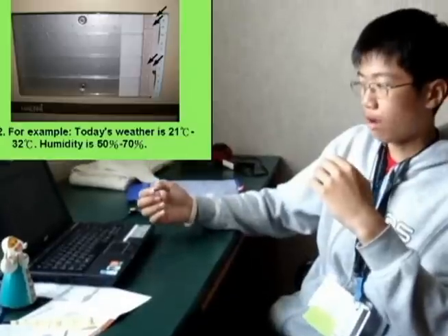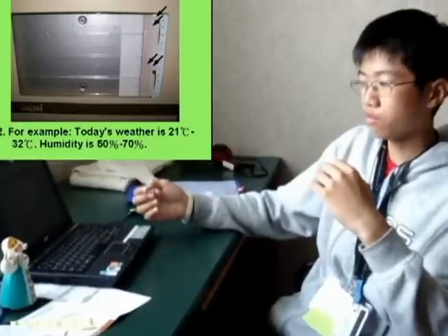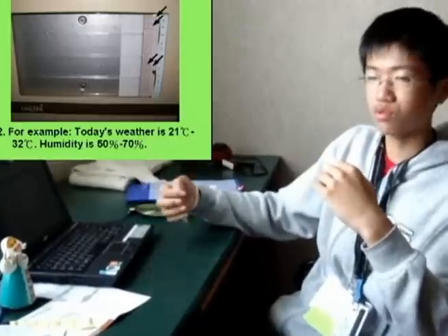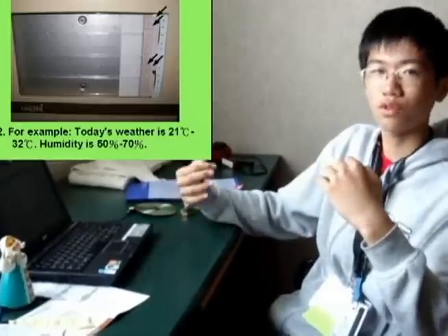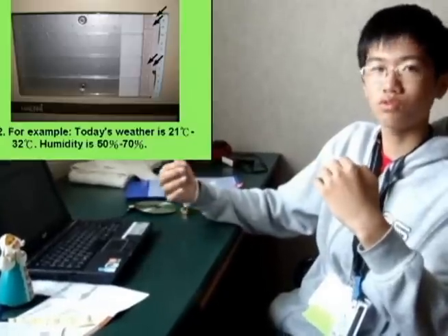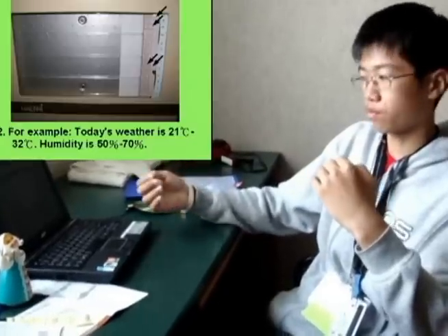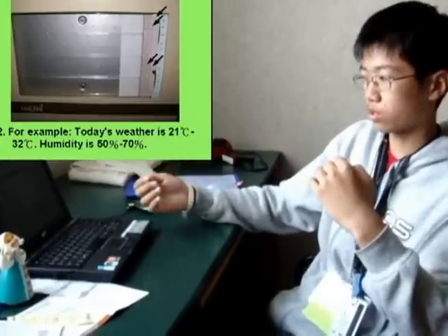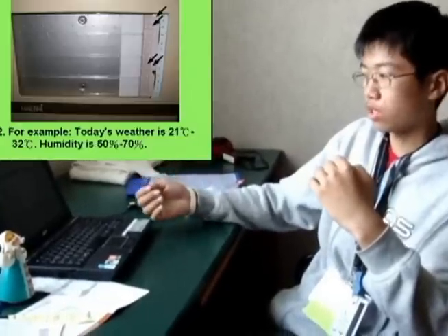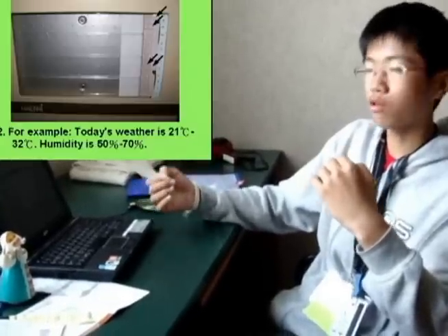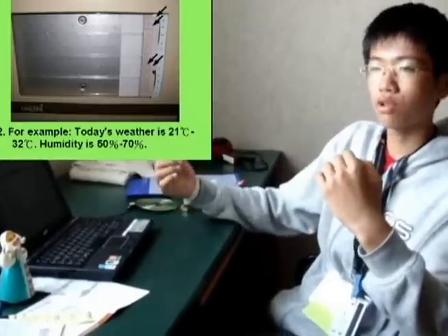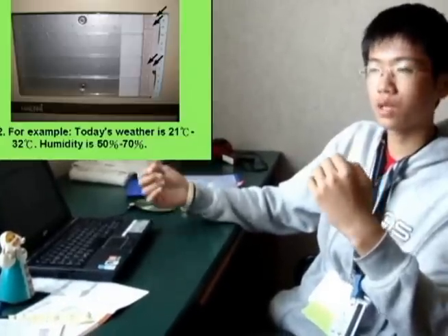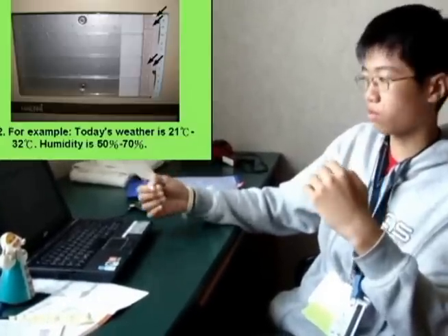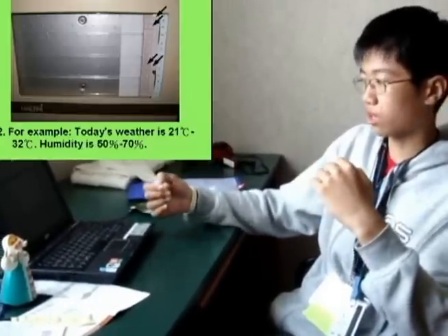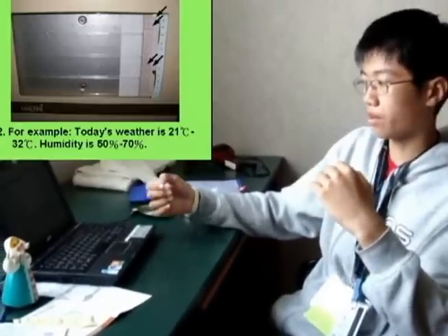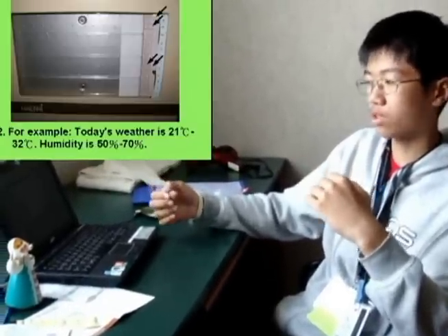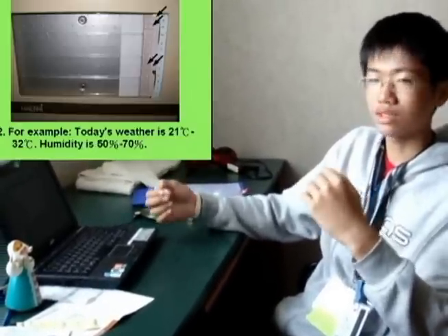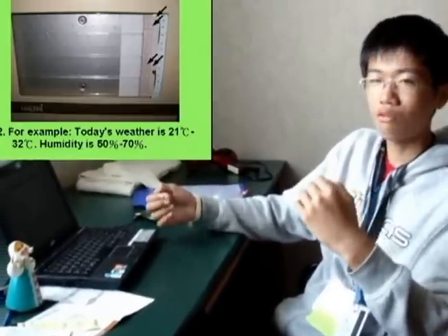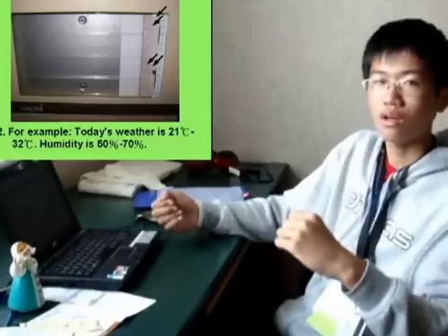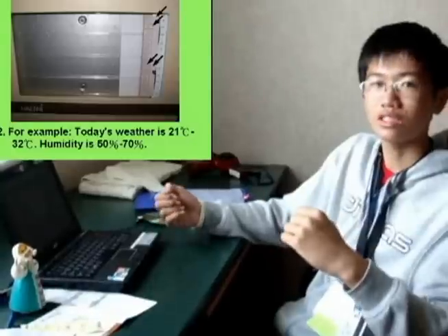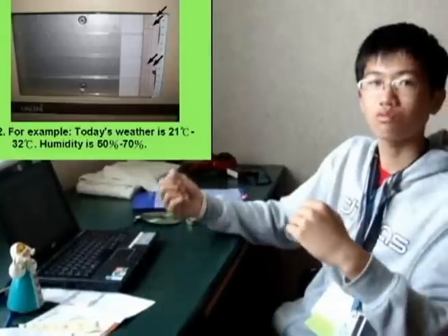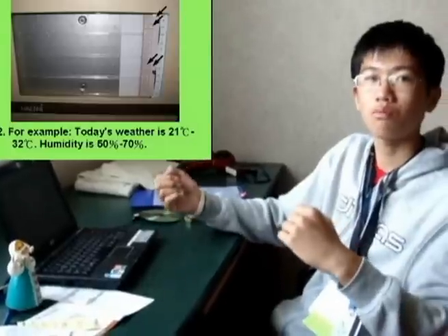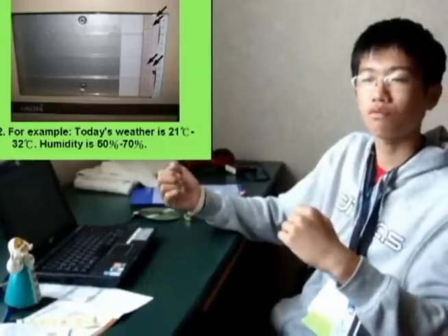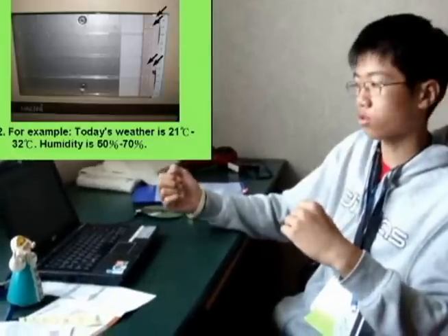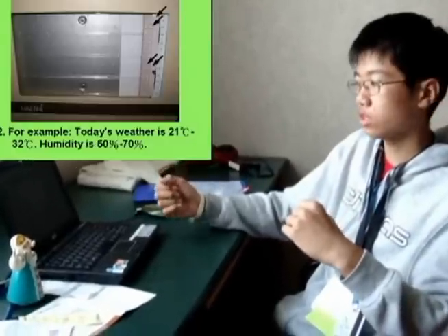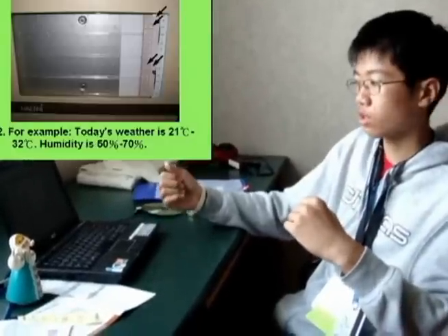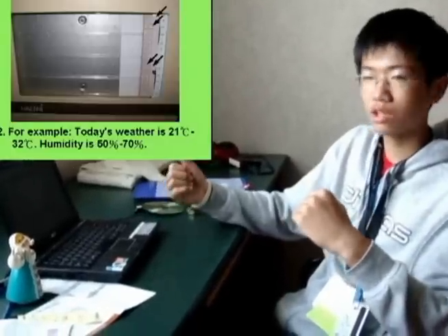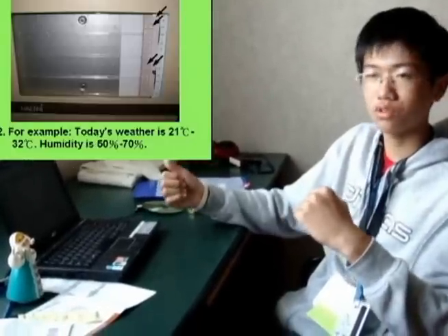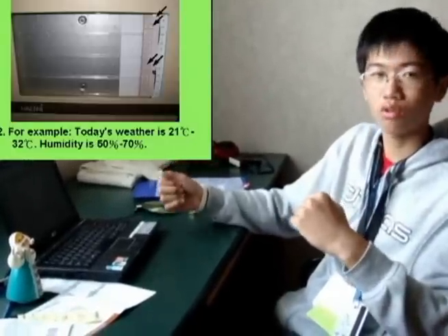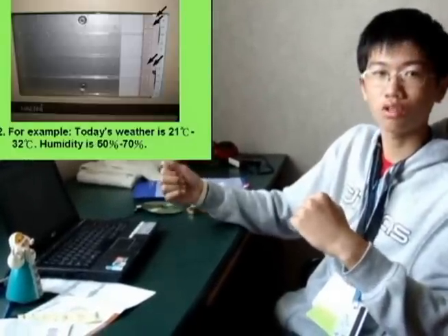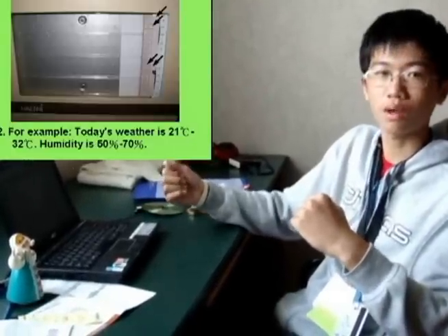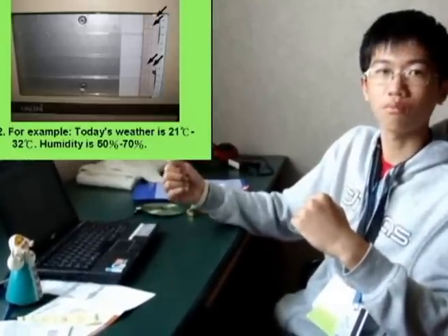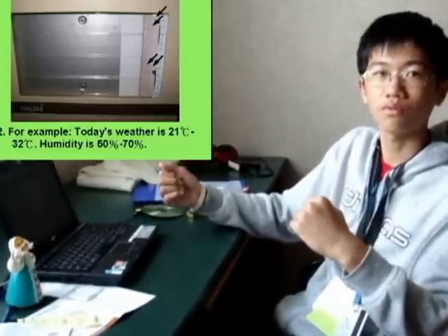After the machine finishes the report, a report paper will come out. I have set a one-month record, so it can only show one month of data.